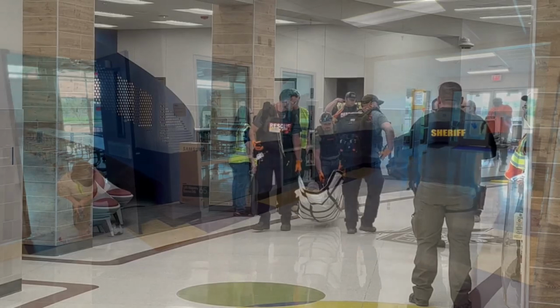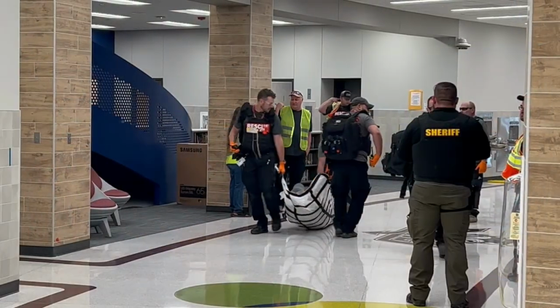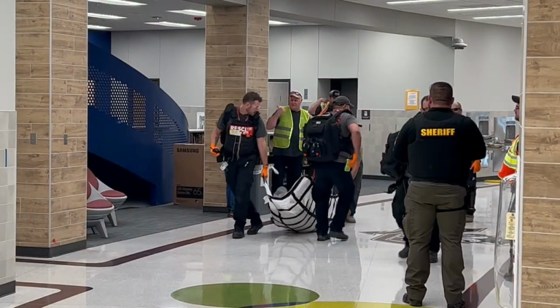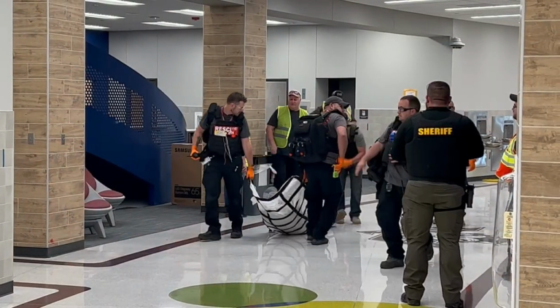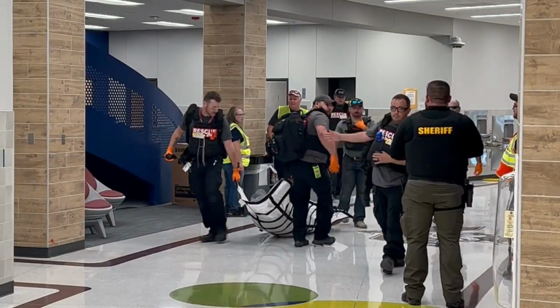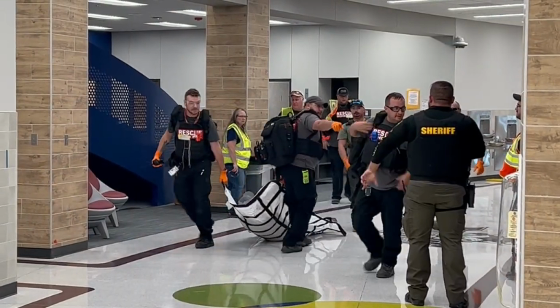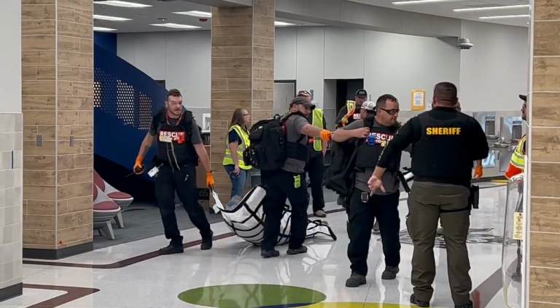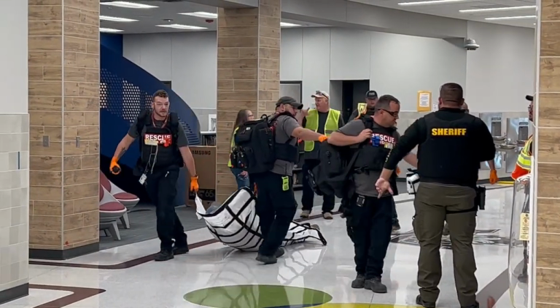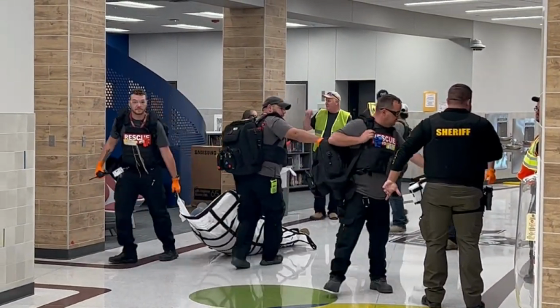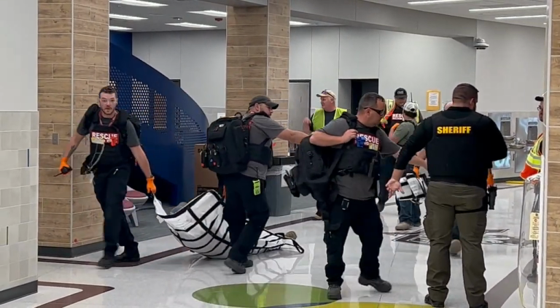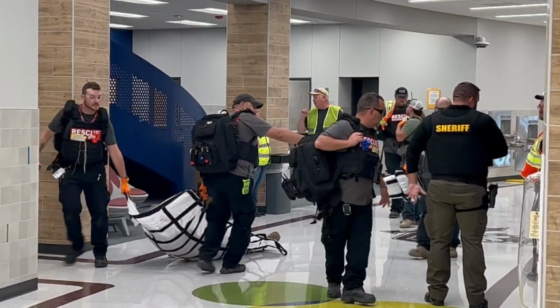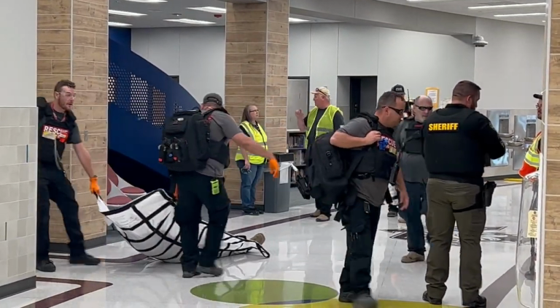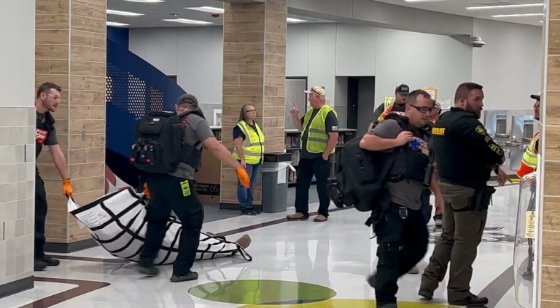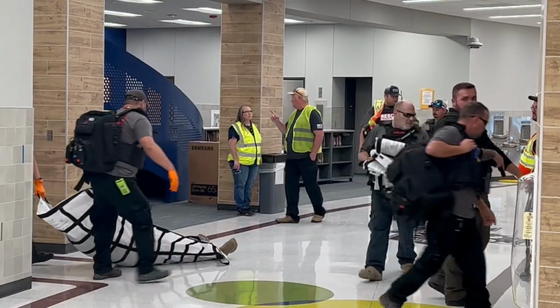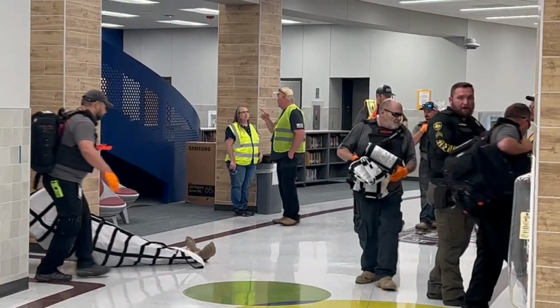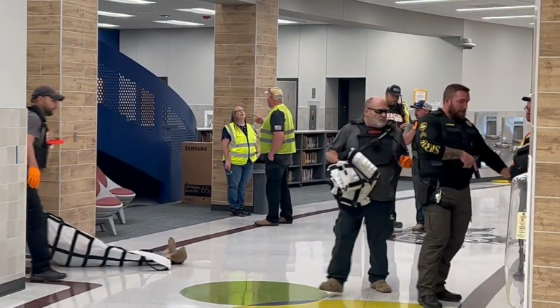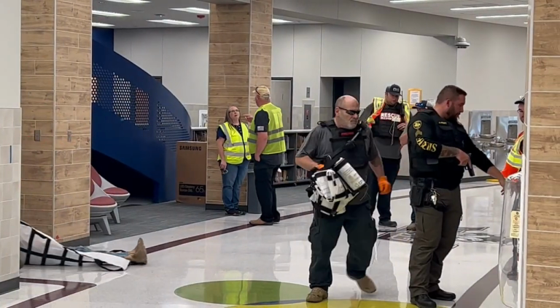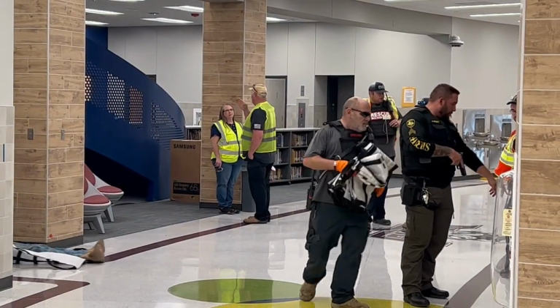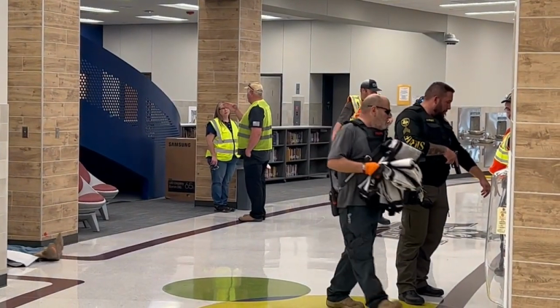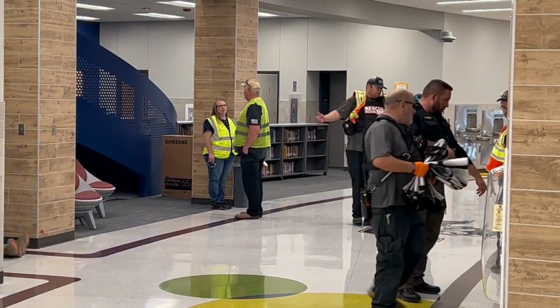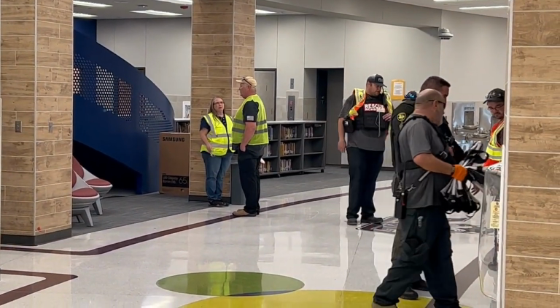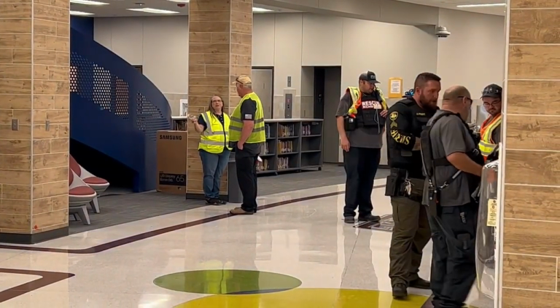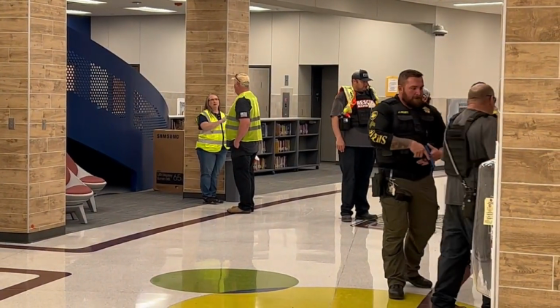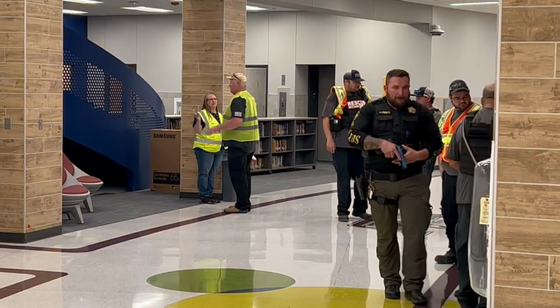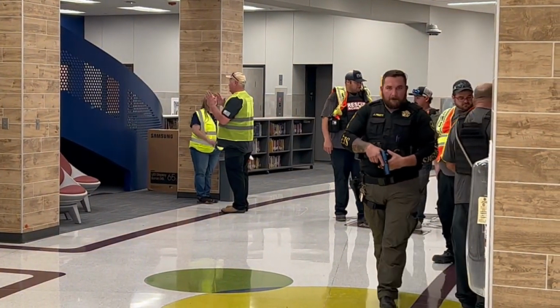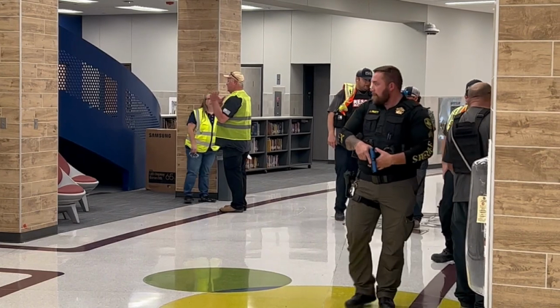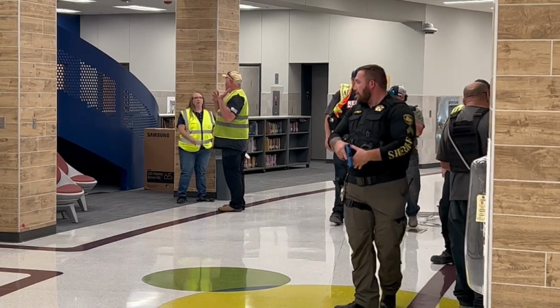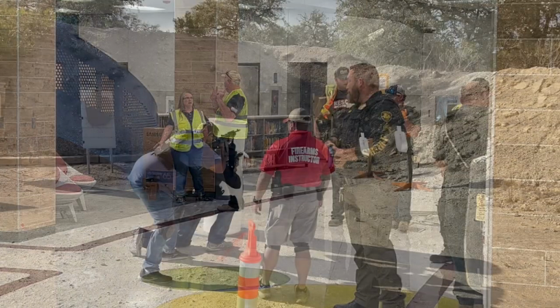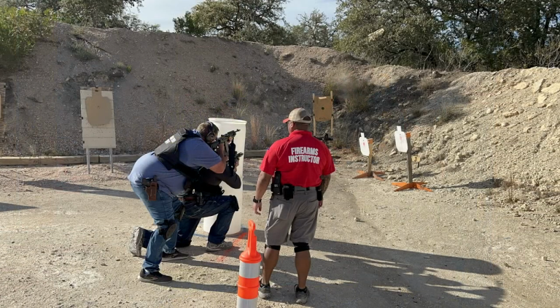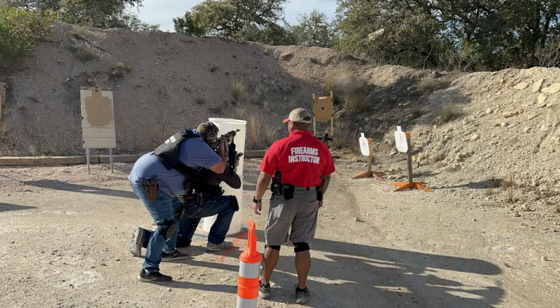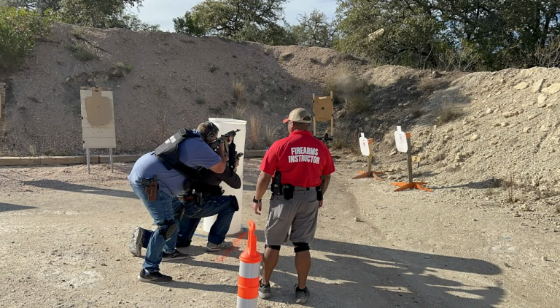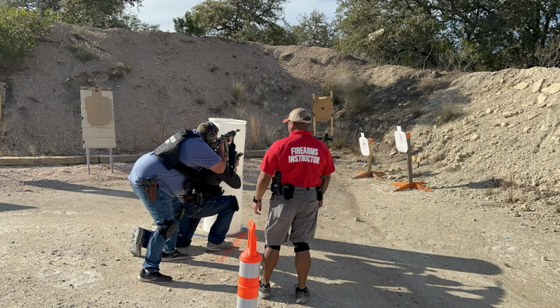The firearms training portion of the program is designed to provide skills to increase target acquisition, visual acuity, out-of-position shooting, and multiple shots on a target while under stress. This training, along with on-campus sim round training, is essential.